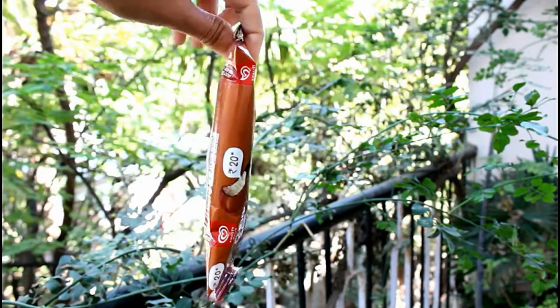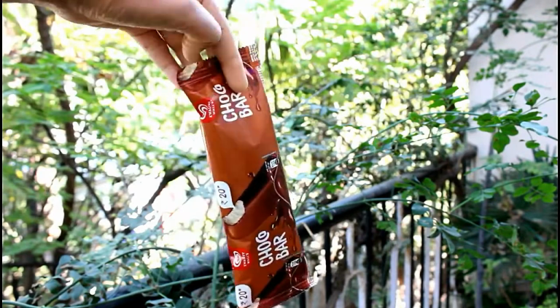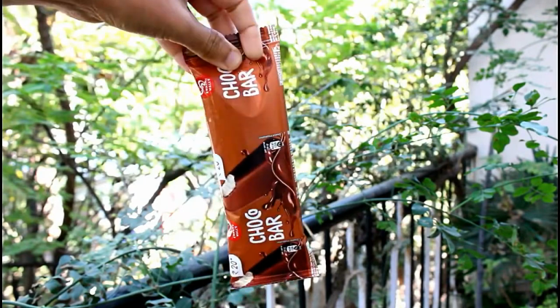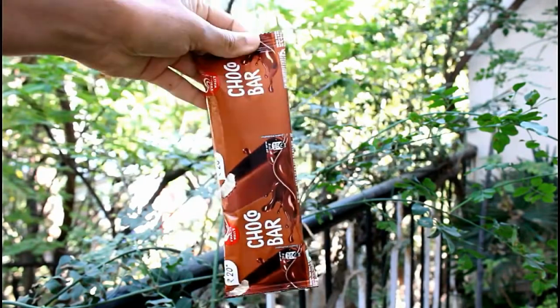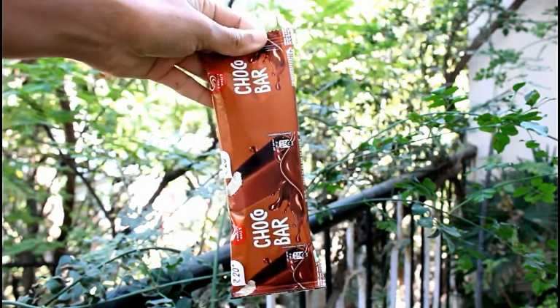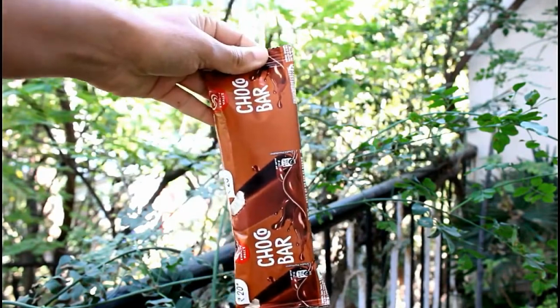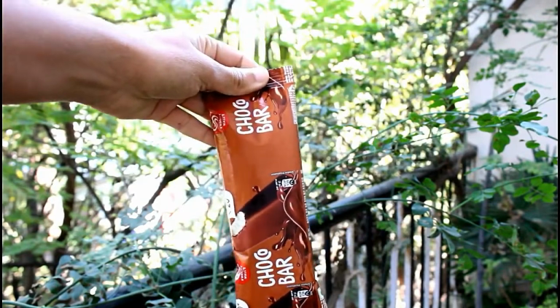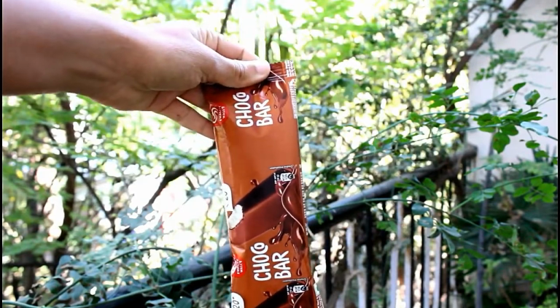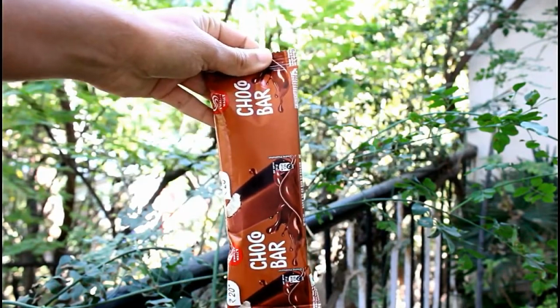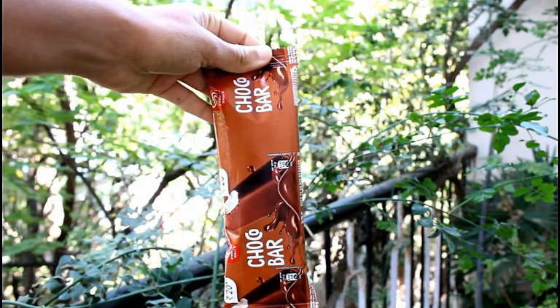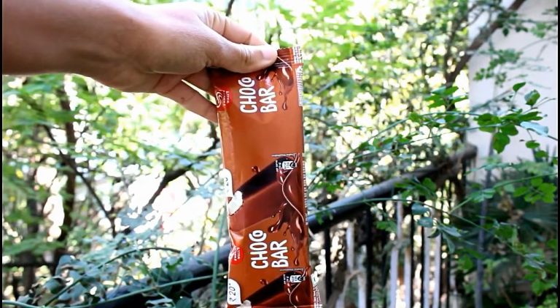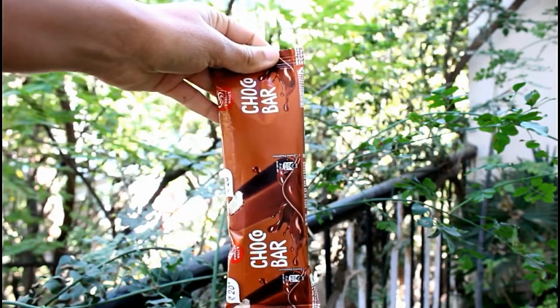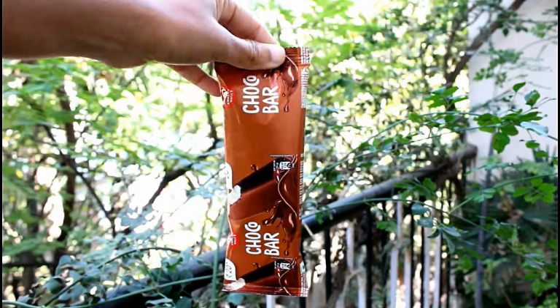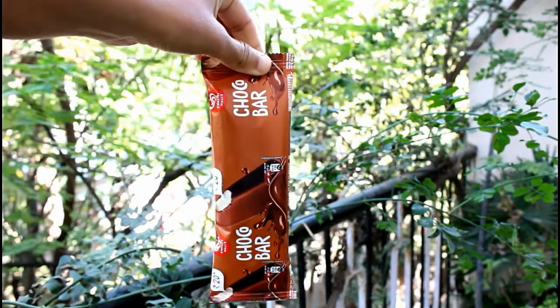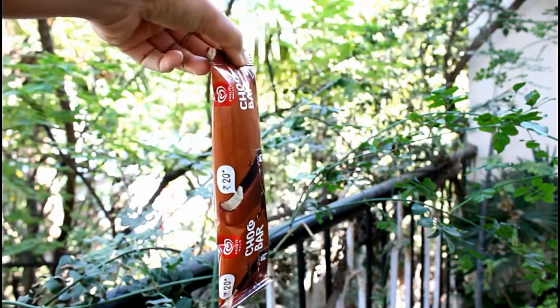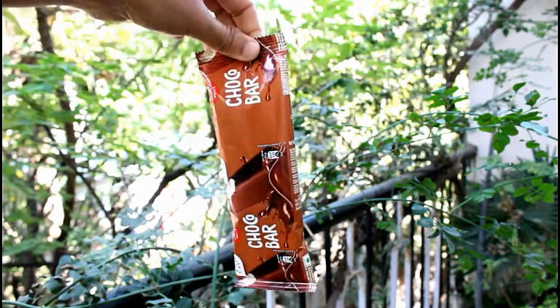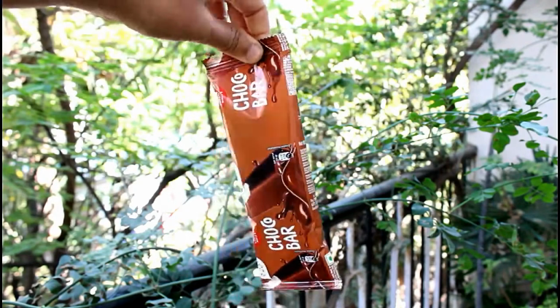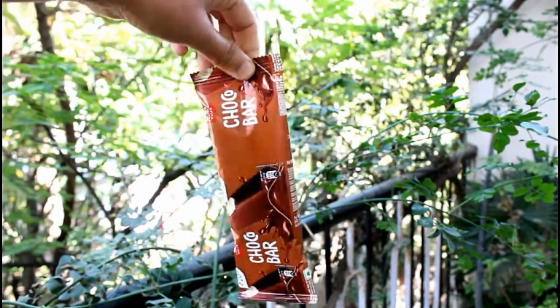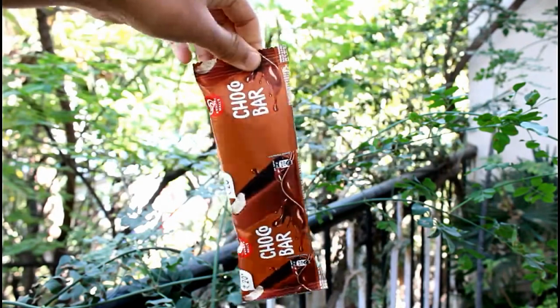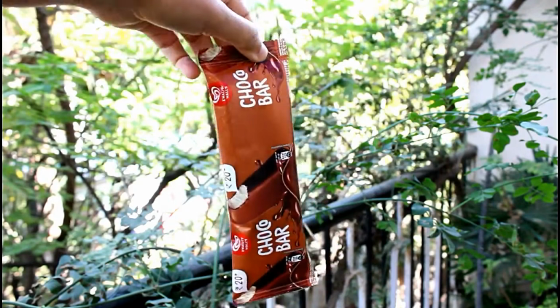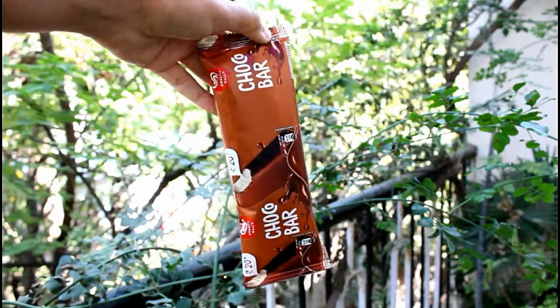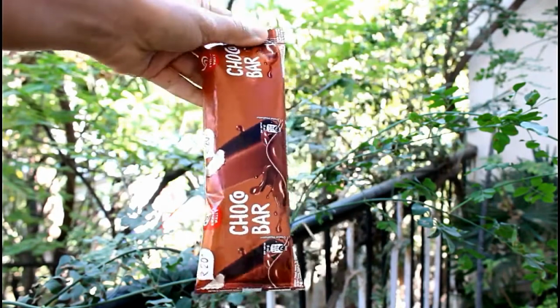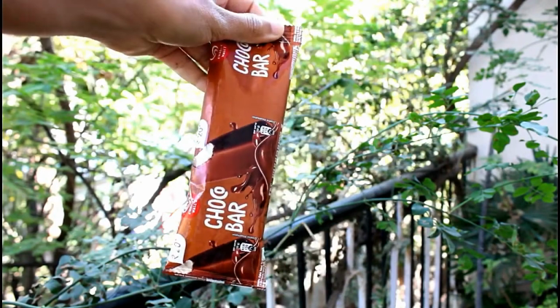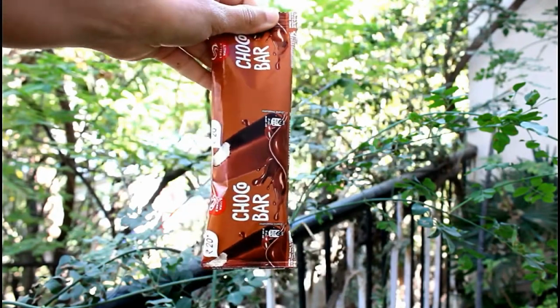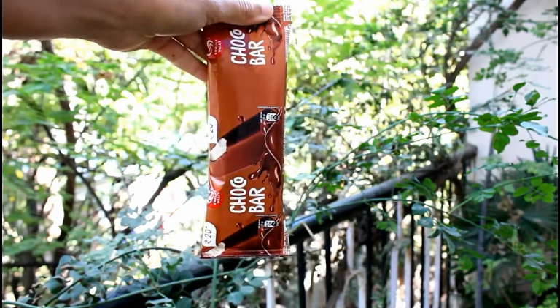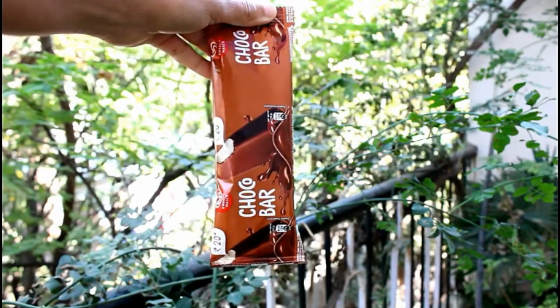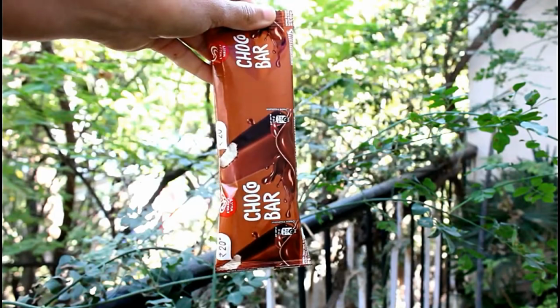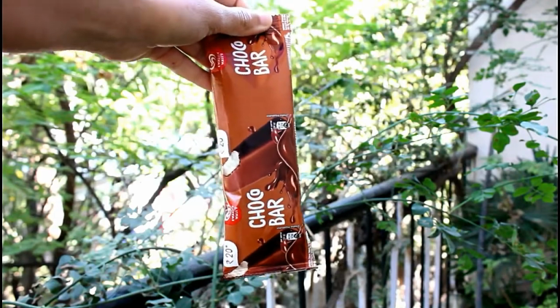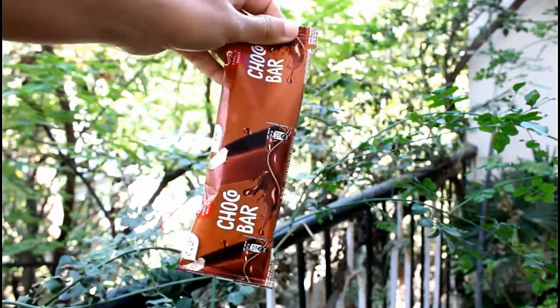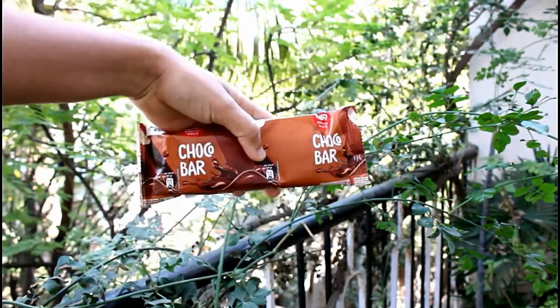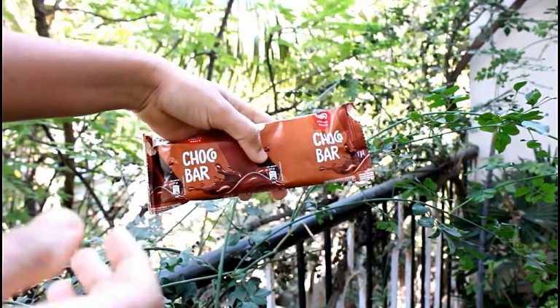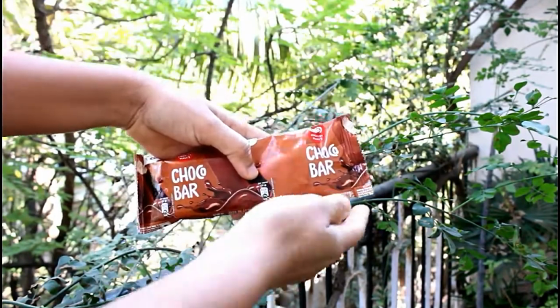The product is best before 12 months, that is one year from the date of manufacturing, if you store it at minus 18 degrees or below.